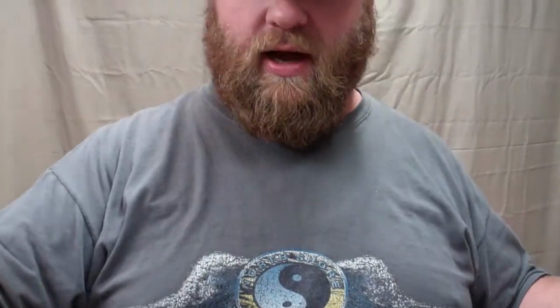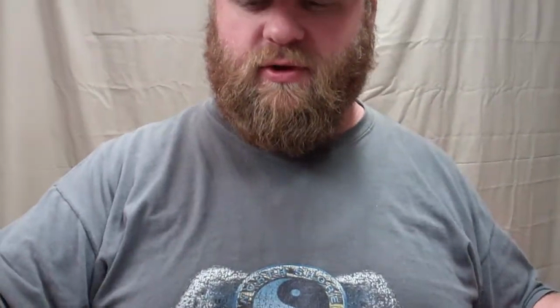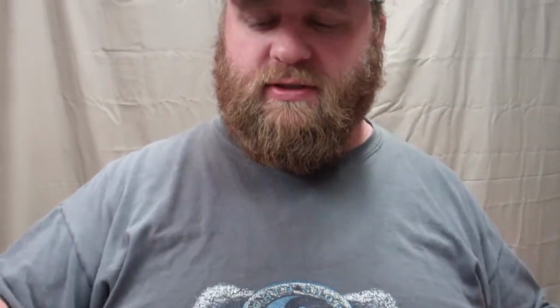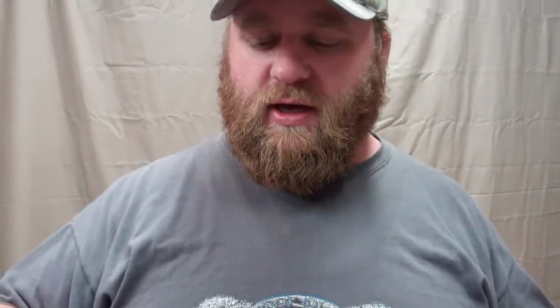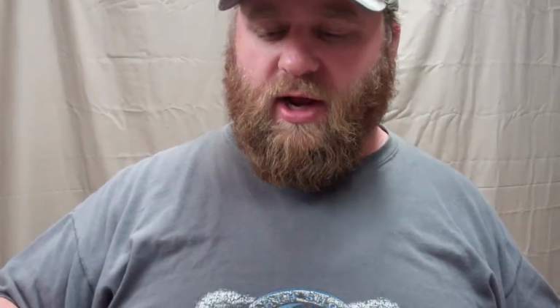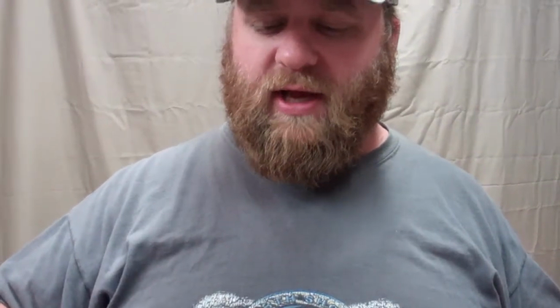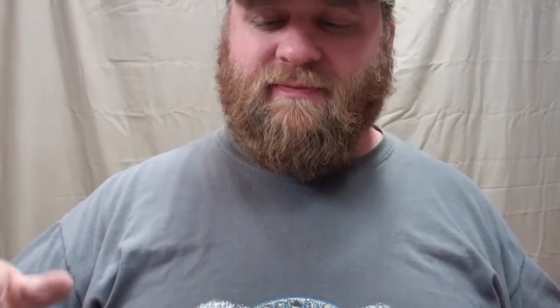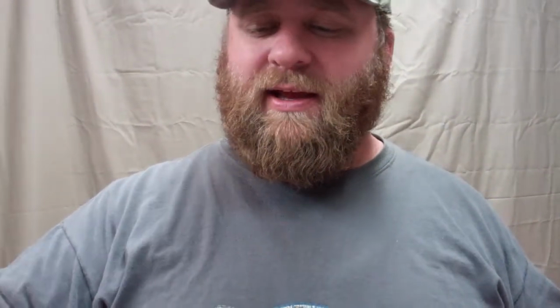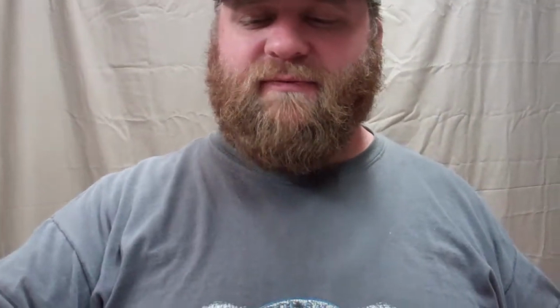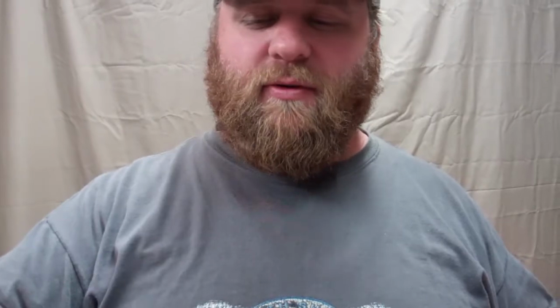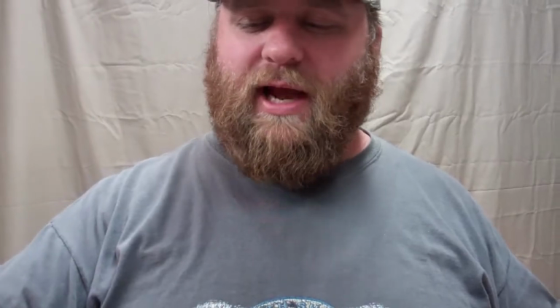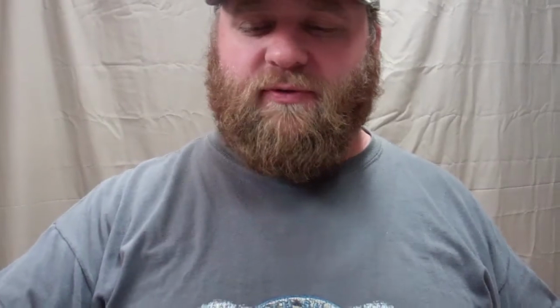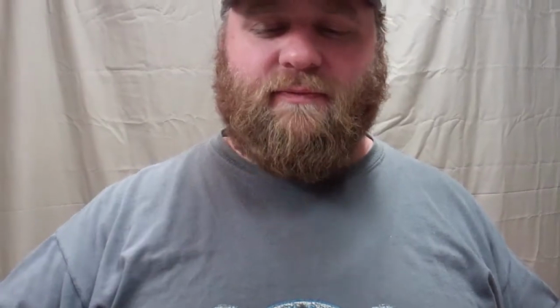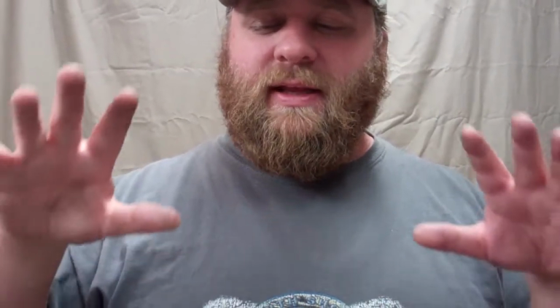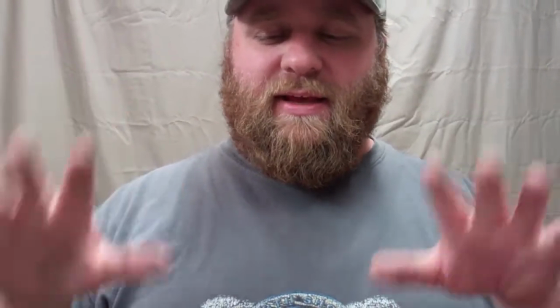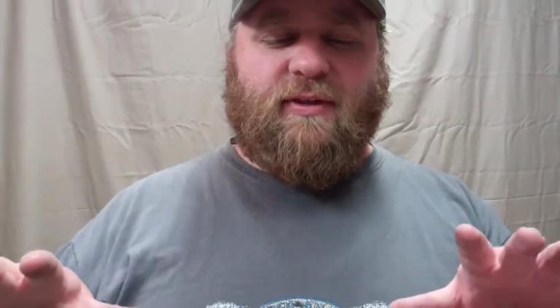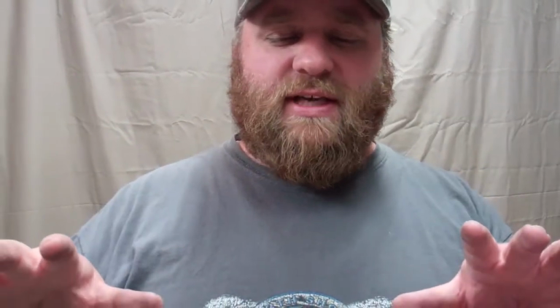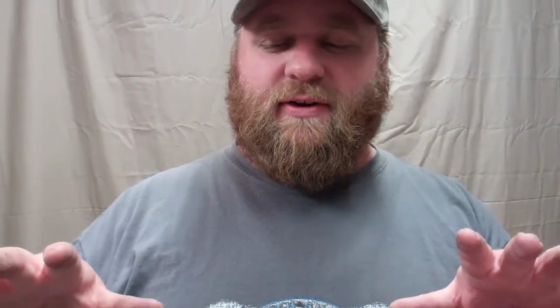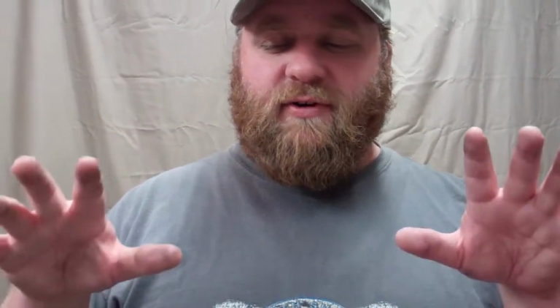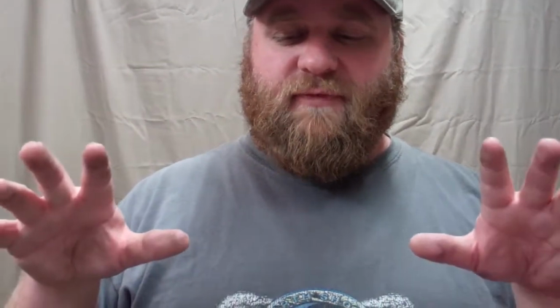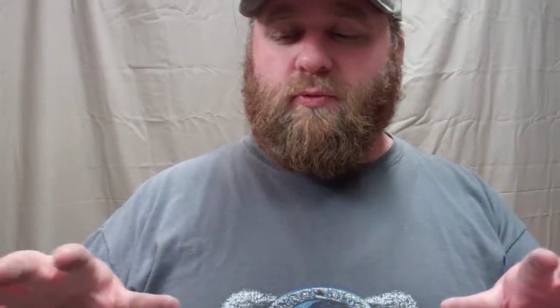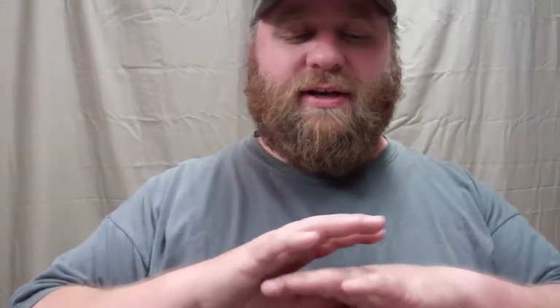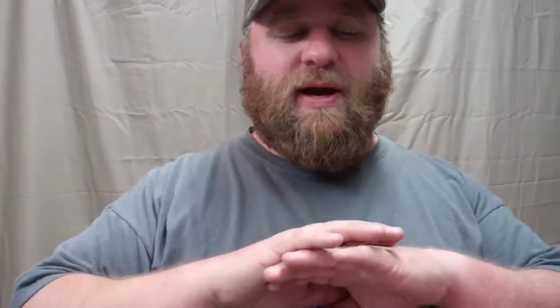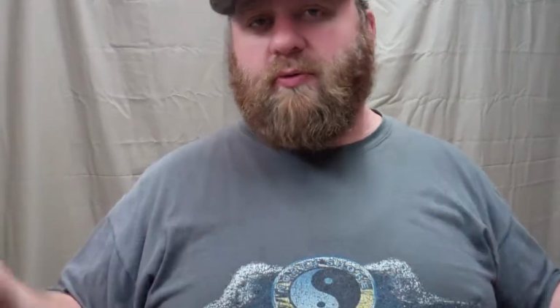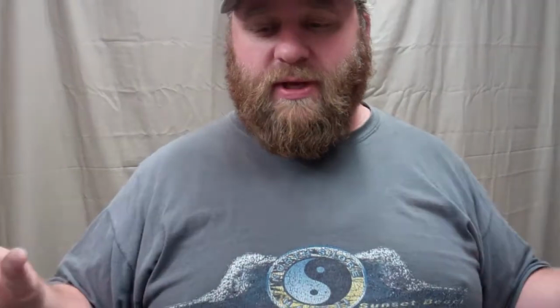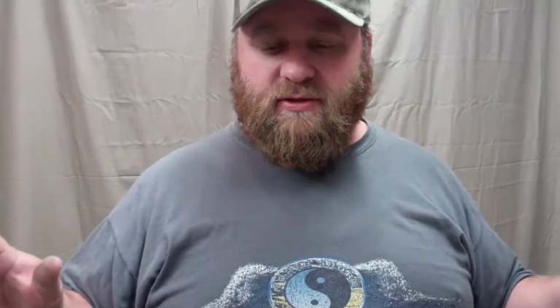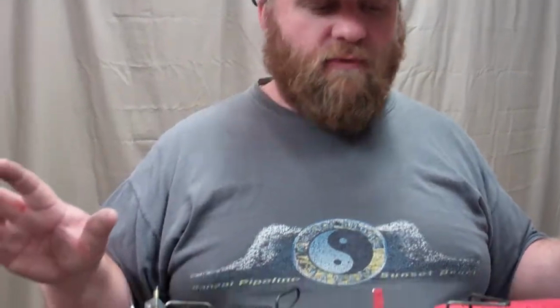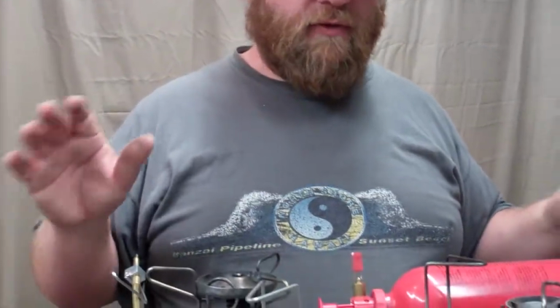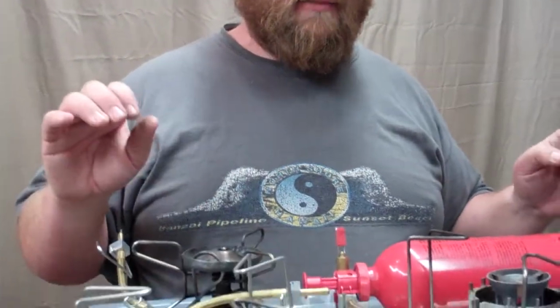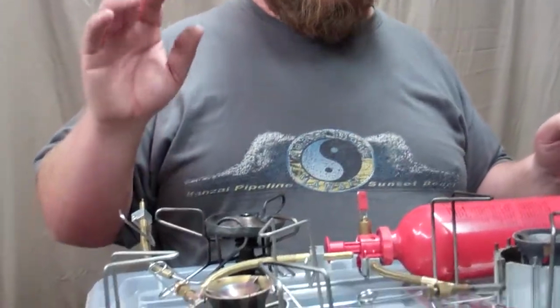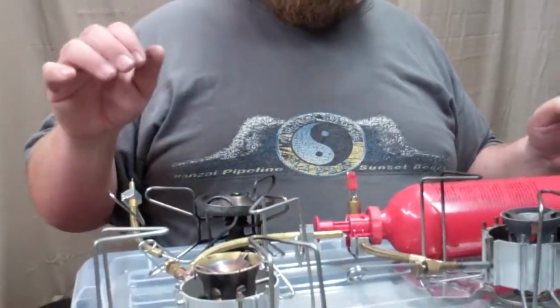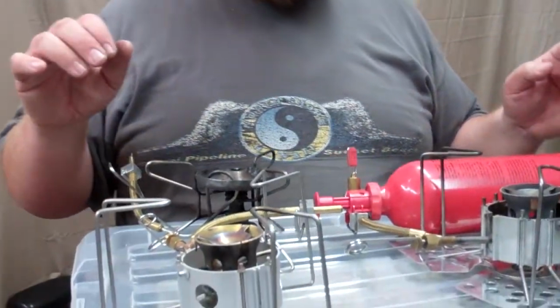I have a few of these Dragonflies and they've been very reliable for me. Even though they've said they're not very good for cold weather, it's my cold weather pick stove all the time, so it's one of my favorite stoves.